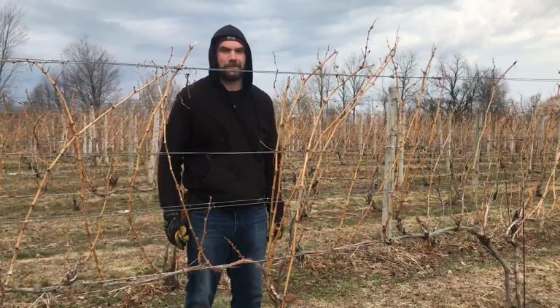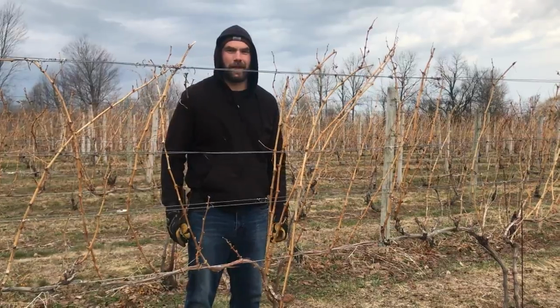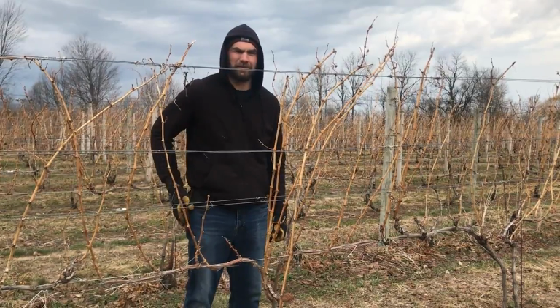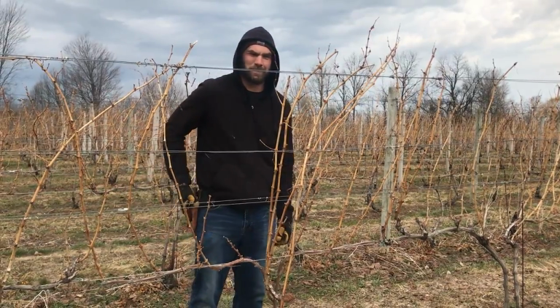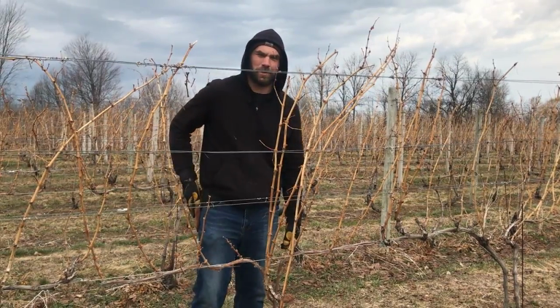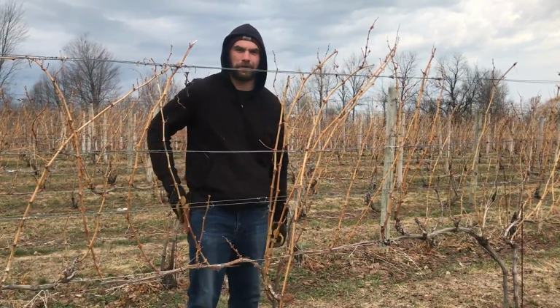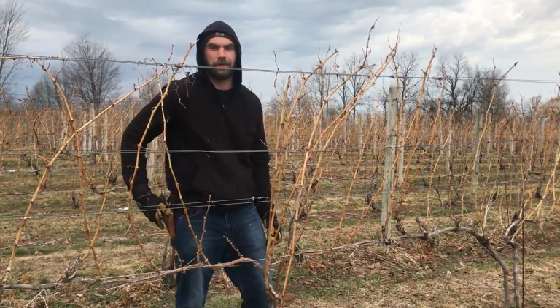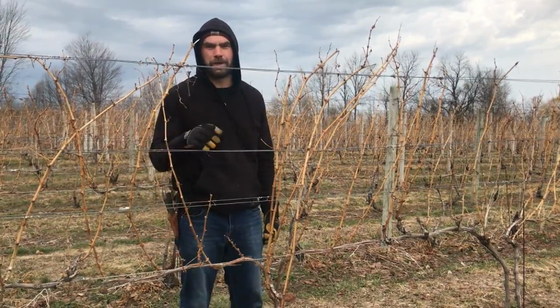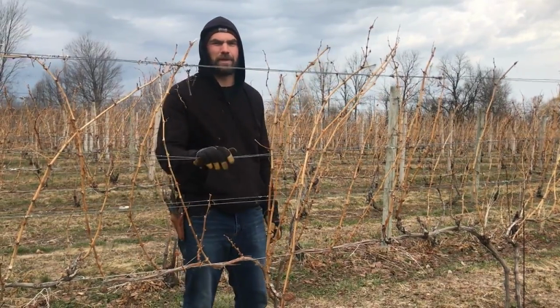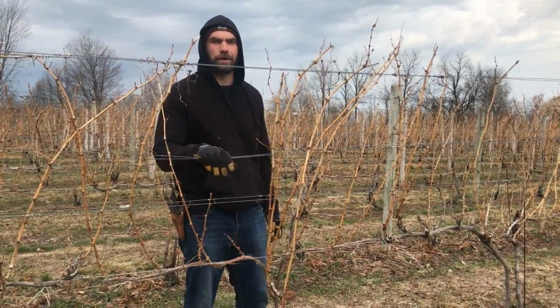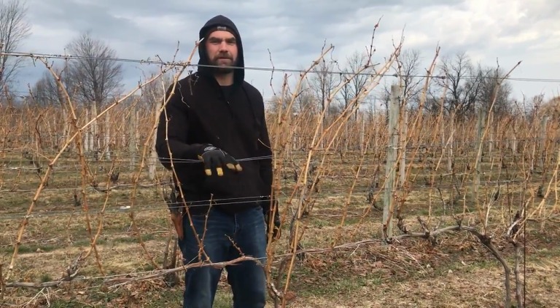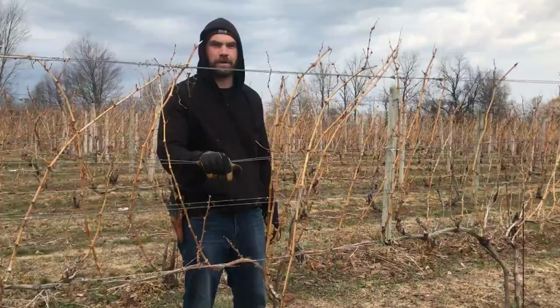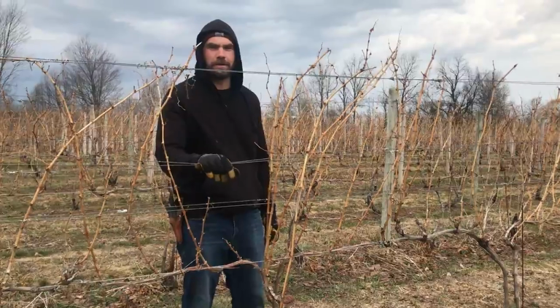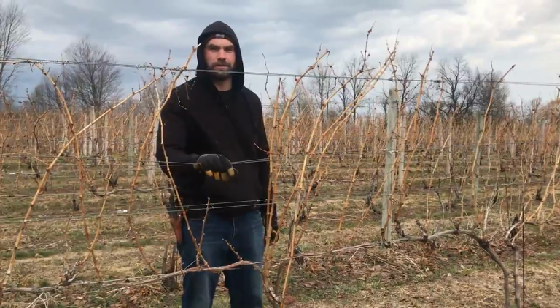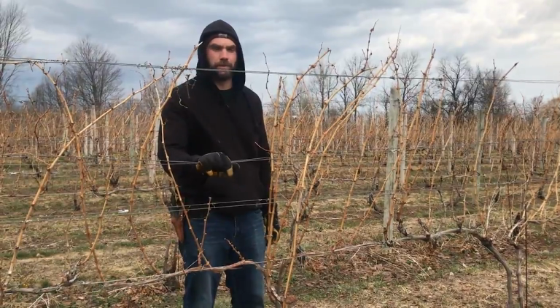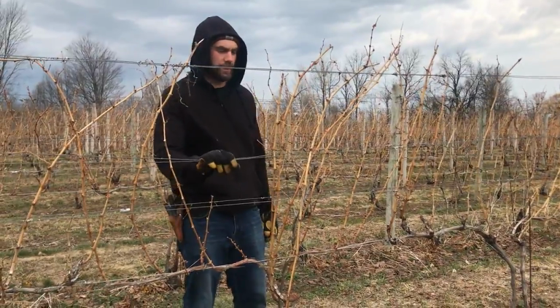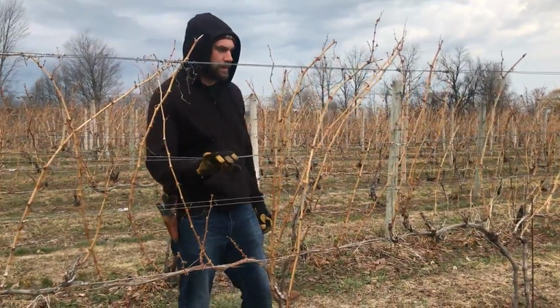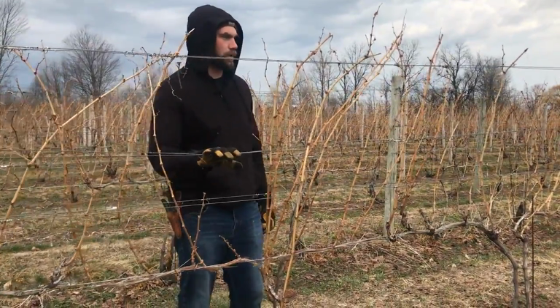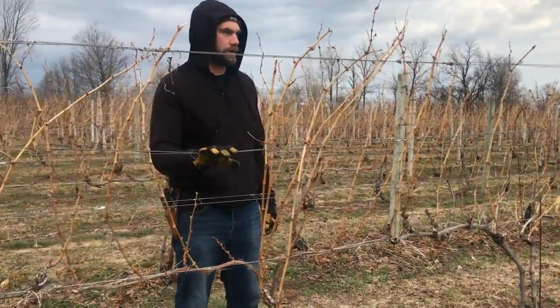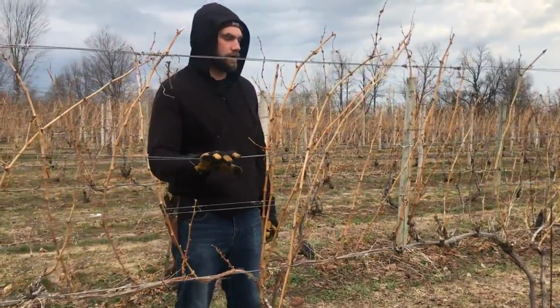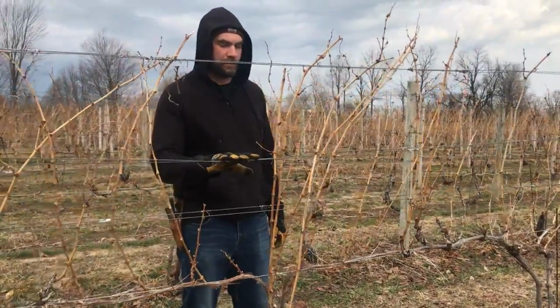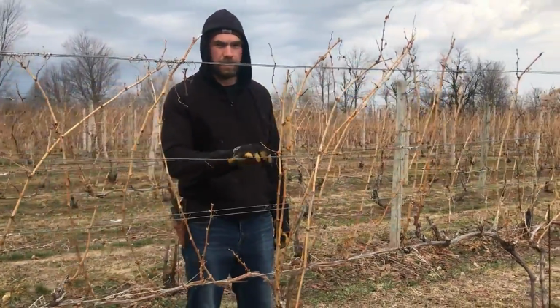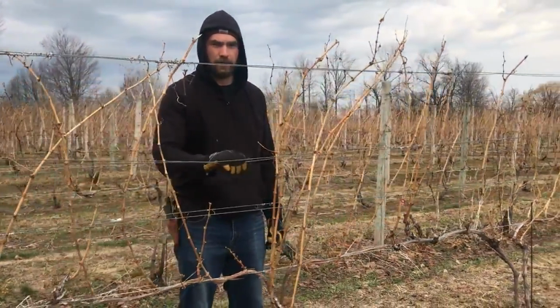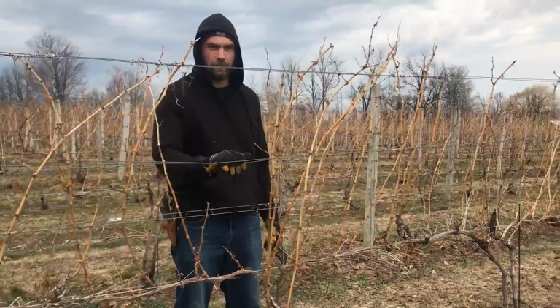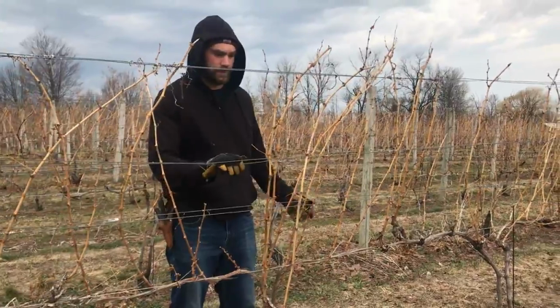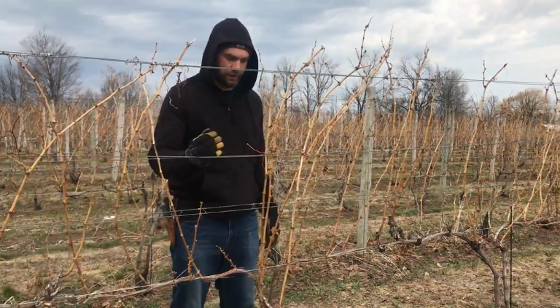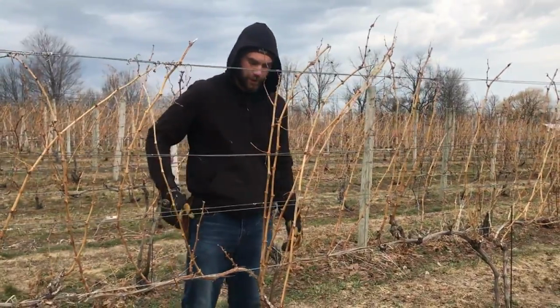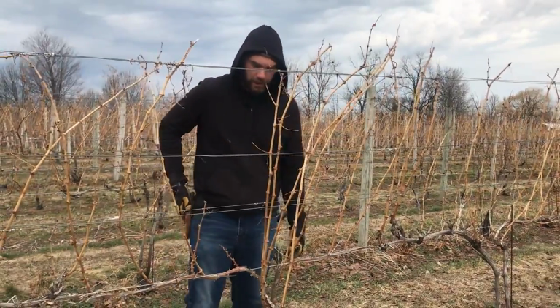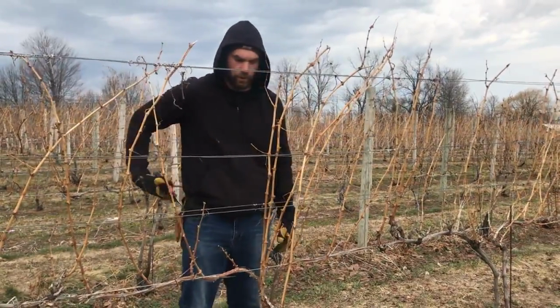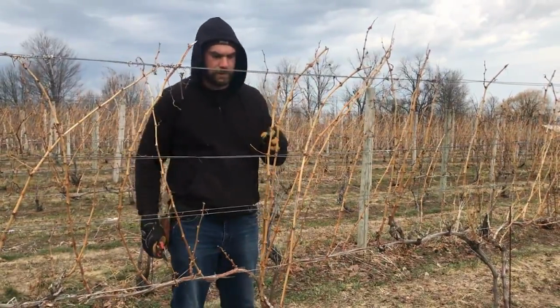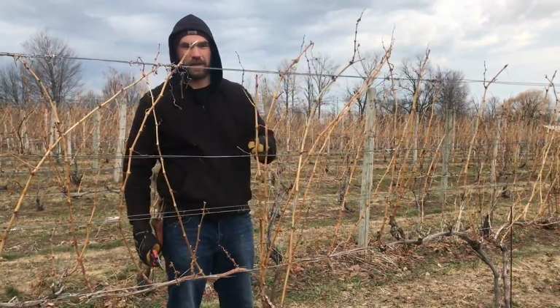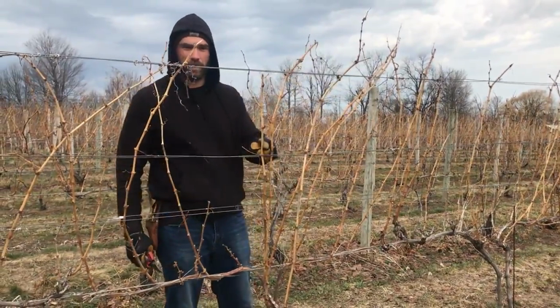Hi everyone, it's Peter with Harbor Hill Fruit Farms. We're here at the Aurora State Vineyard doing some spring pruning. We're in the Blaufränkisch block right now, also called Lemberger, and what we're doing this year is cane pruning.